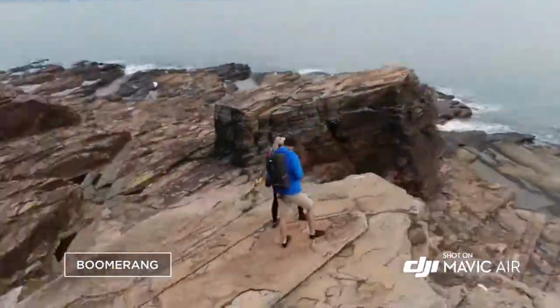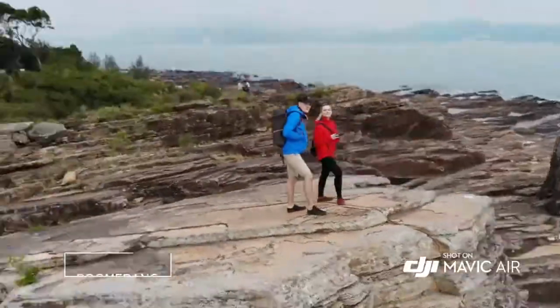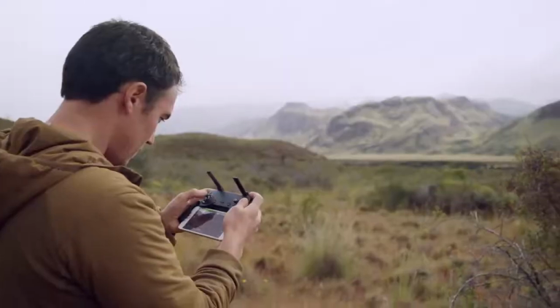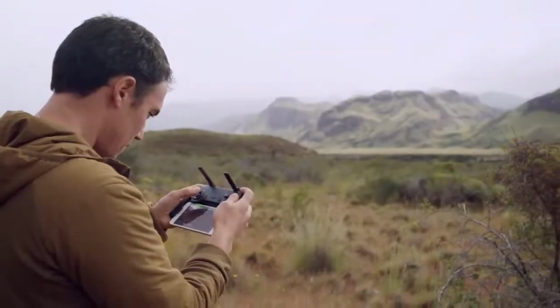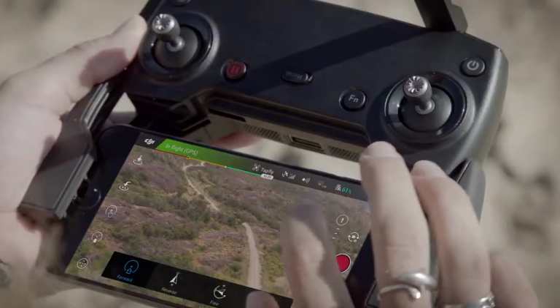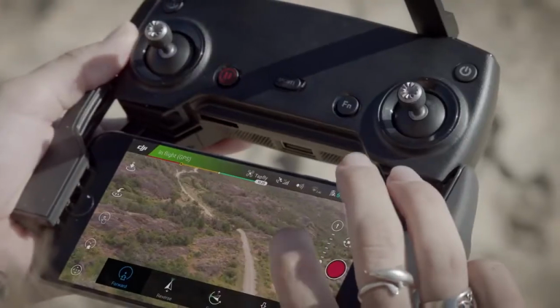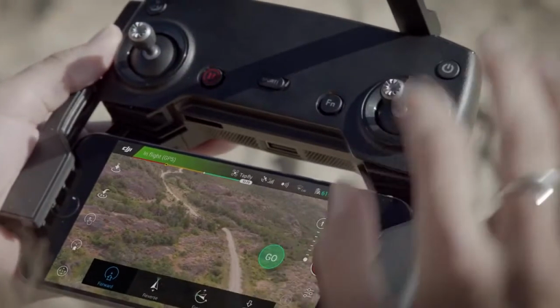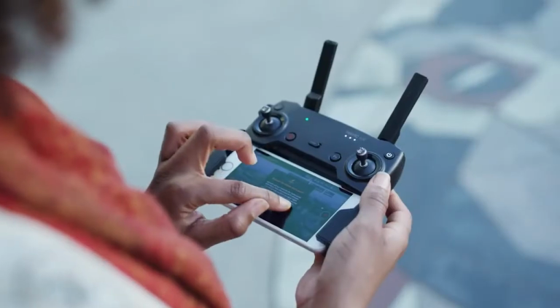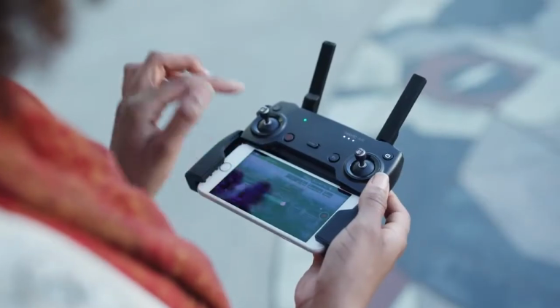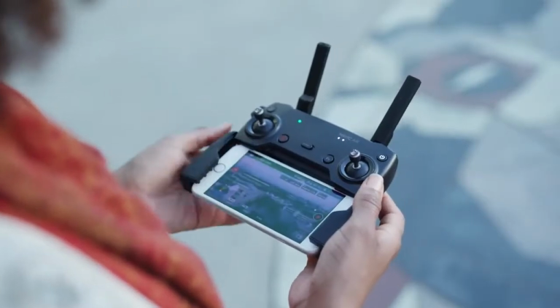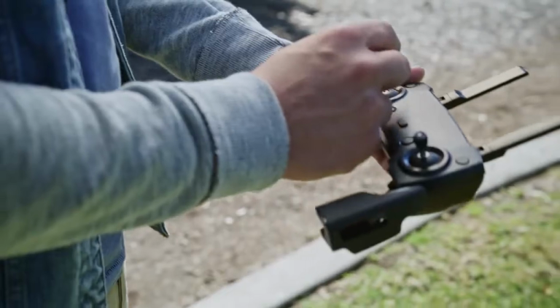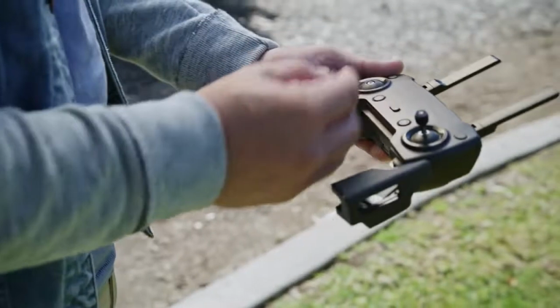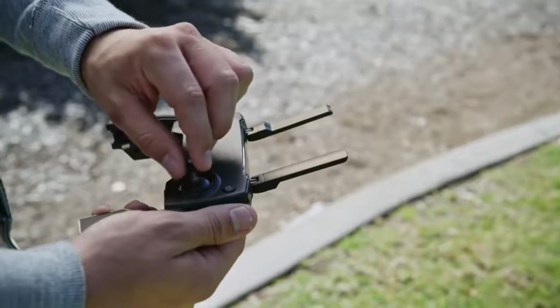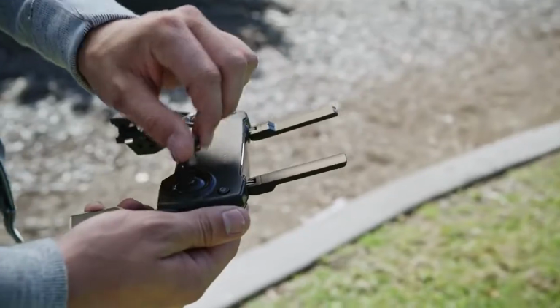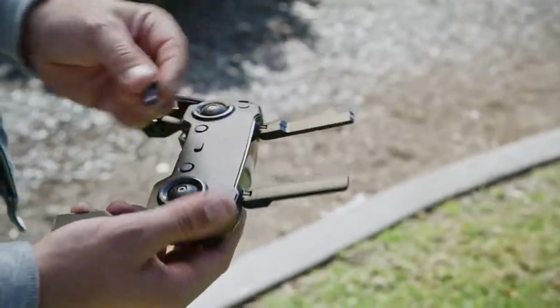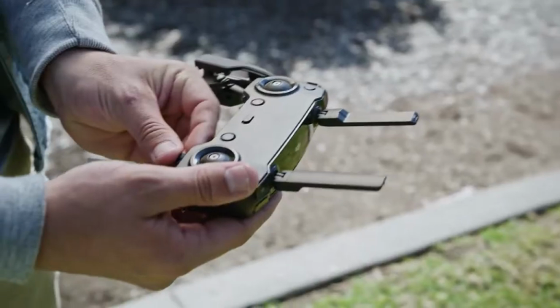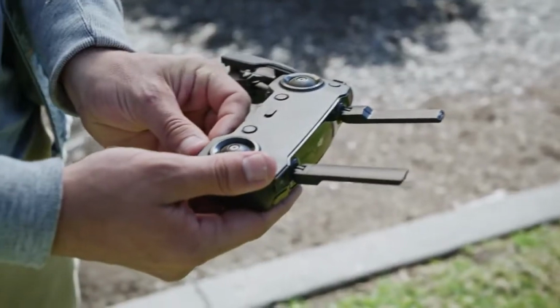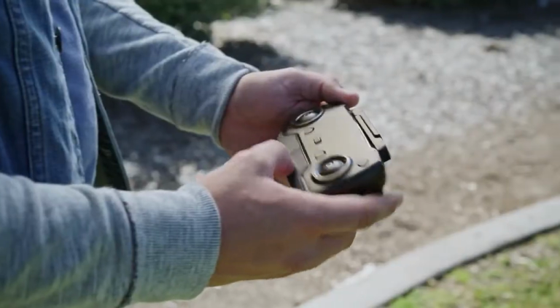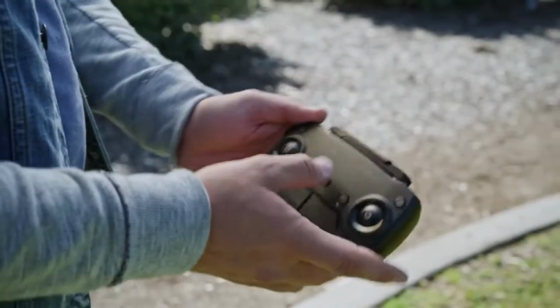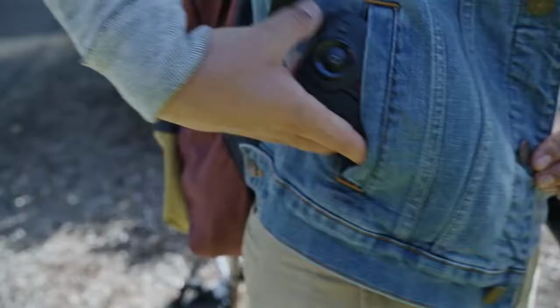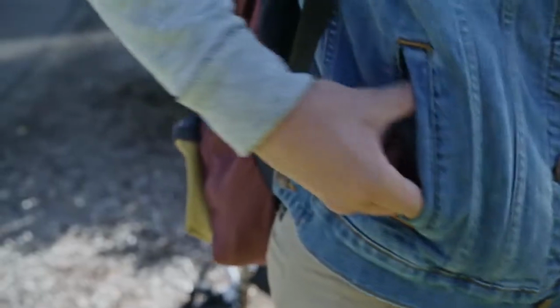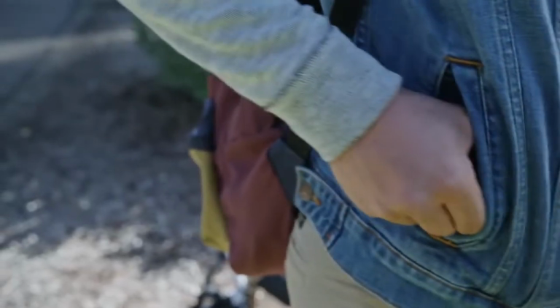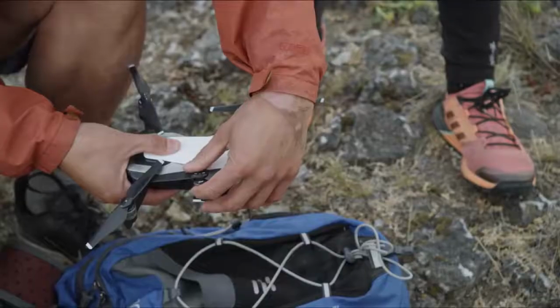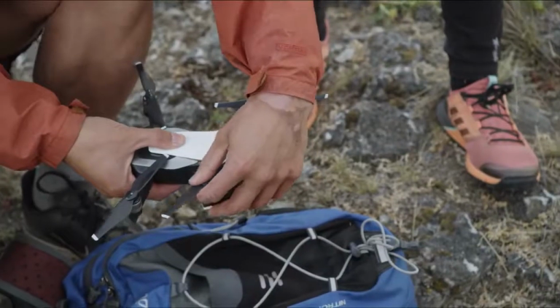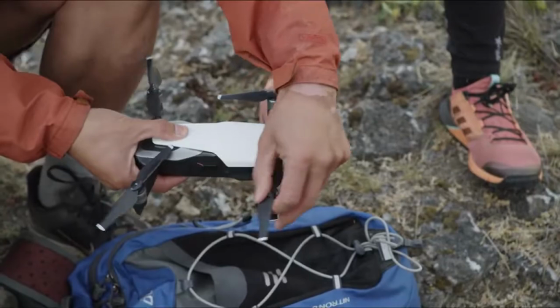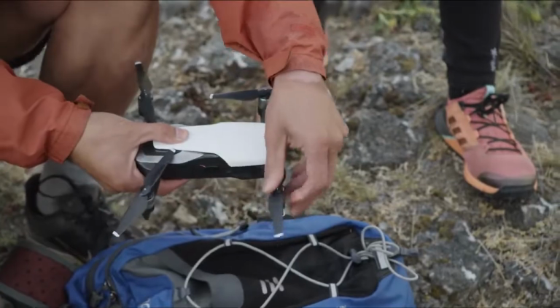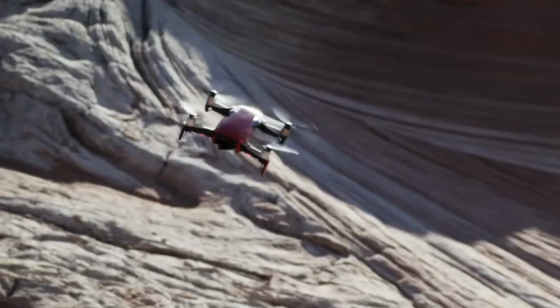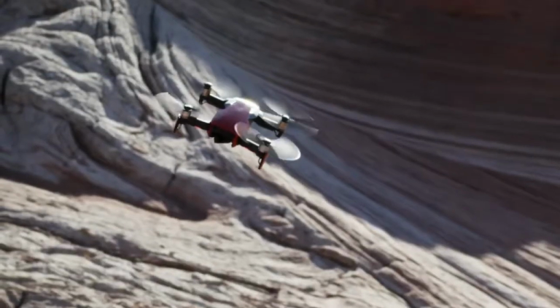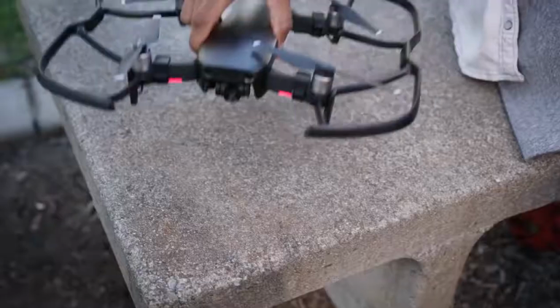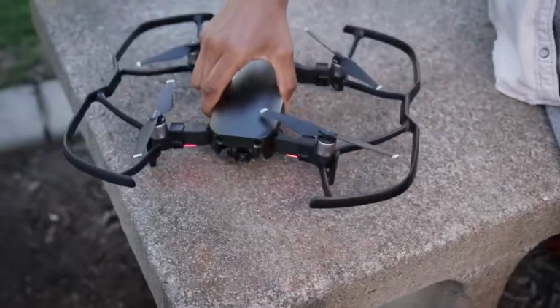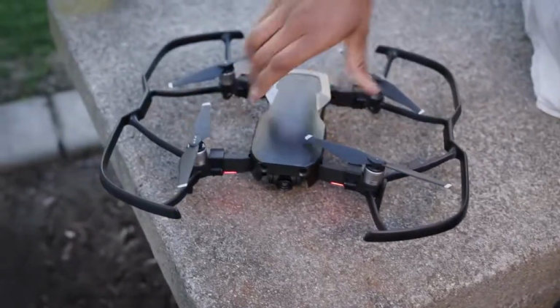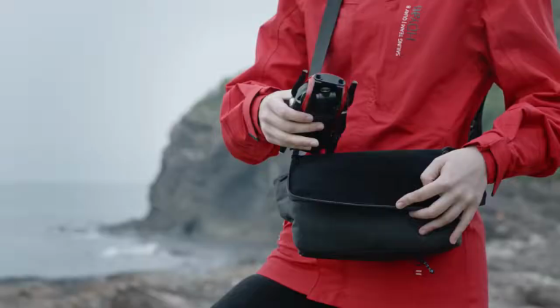The controller is as sleek and compact as the Mavic Air itself, with removable sticks that store right inside for an ultra-low profile. Proclaim your individuality with multiple color options and a full suite of accessories.